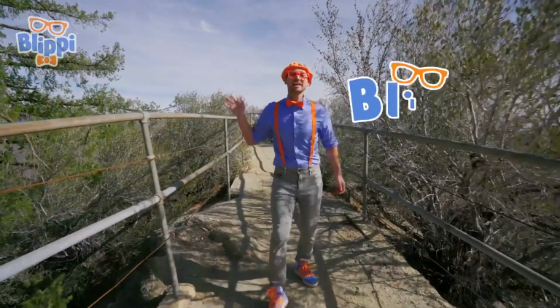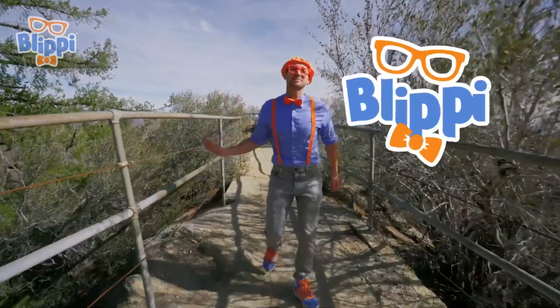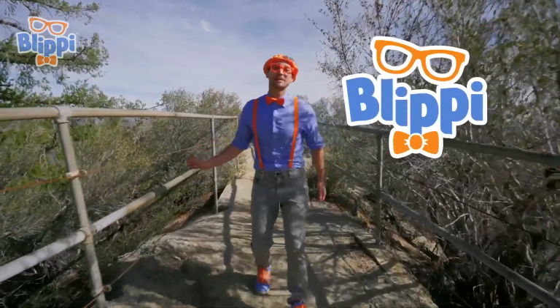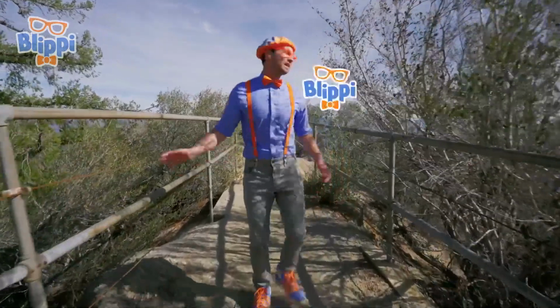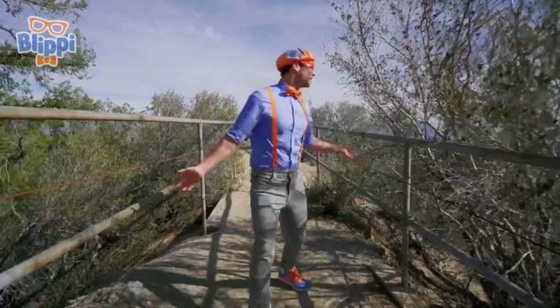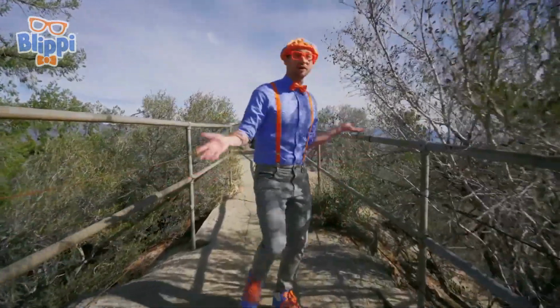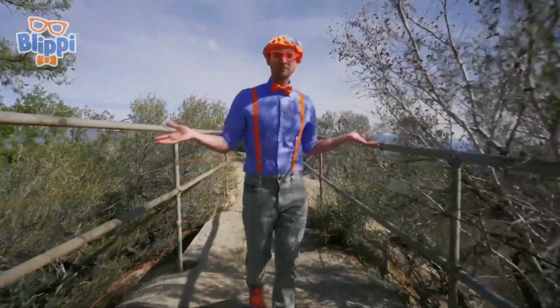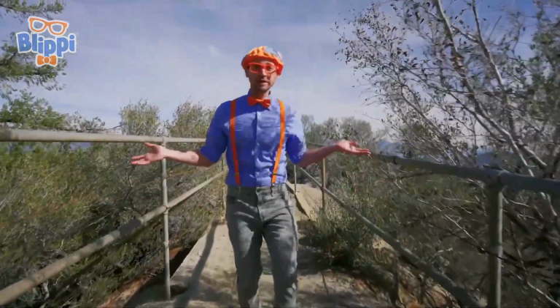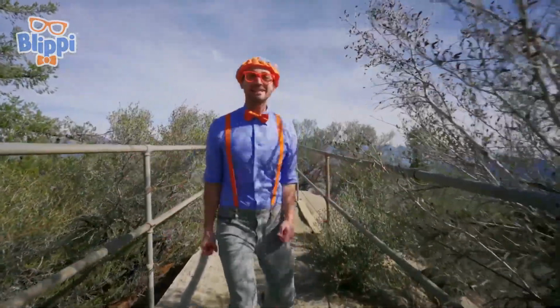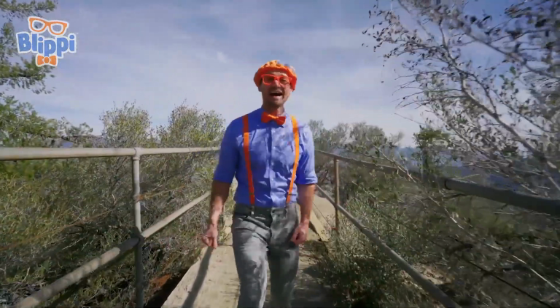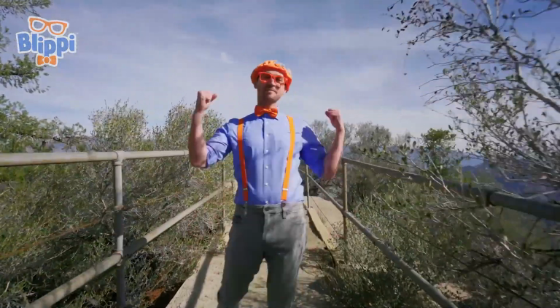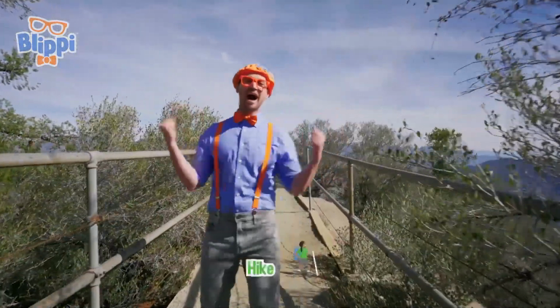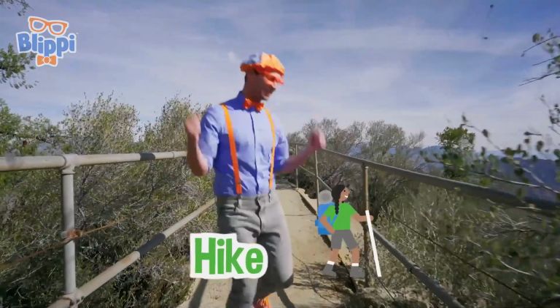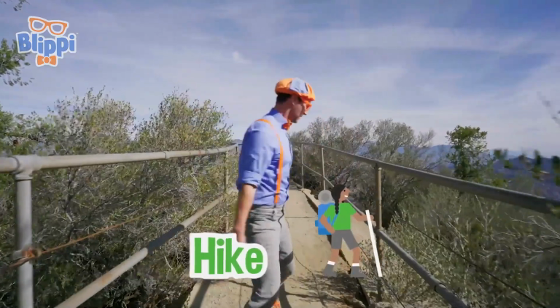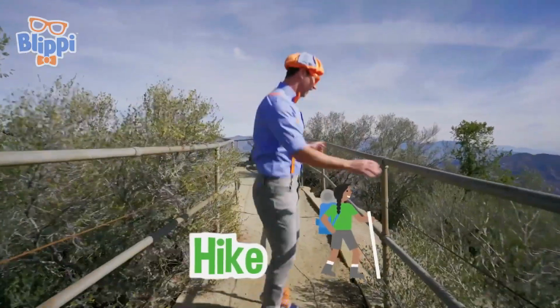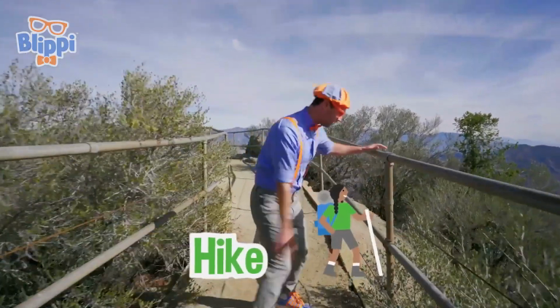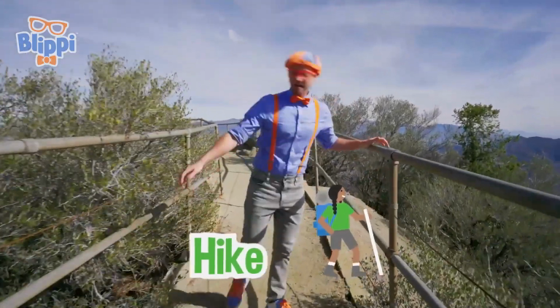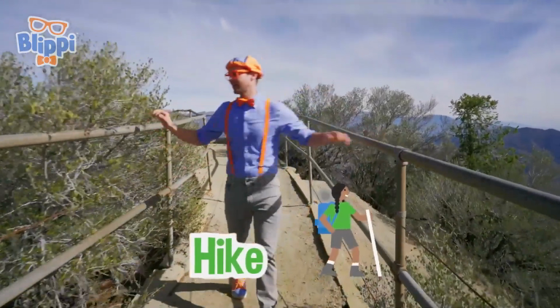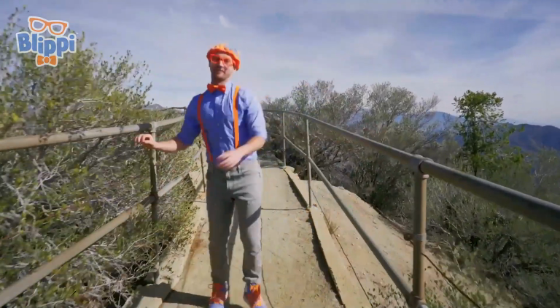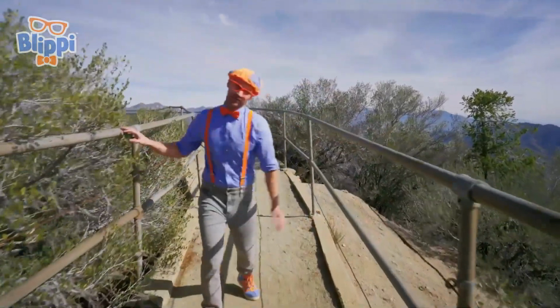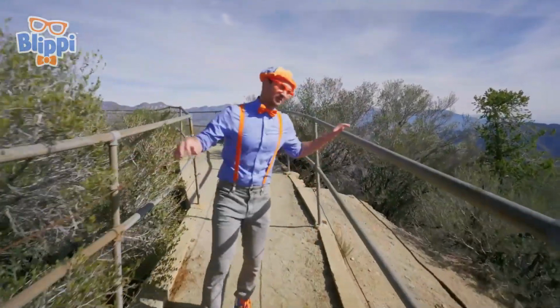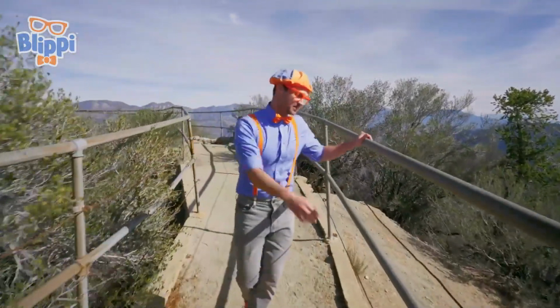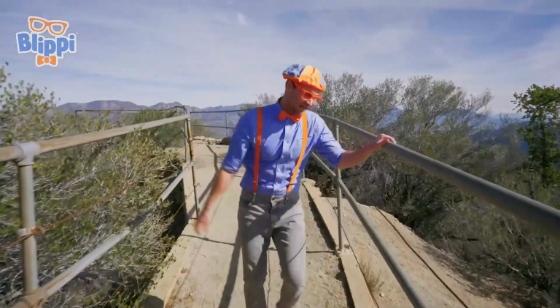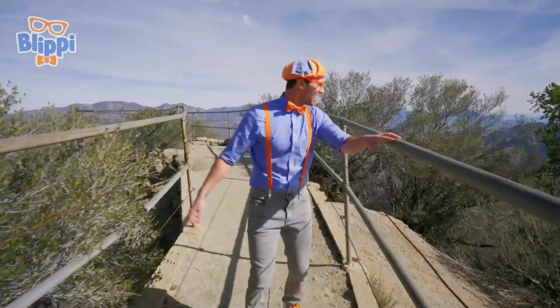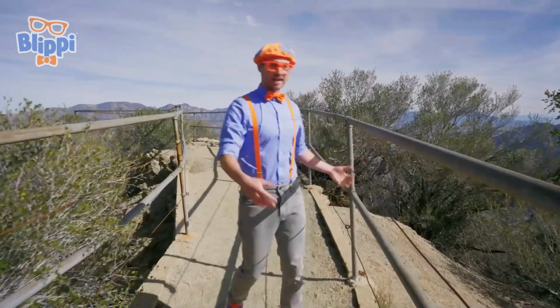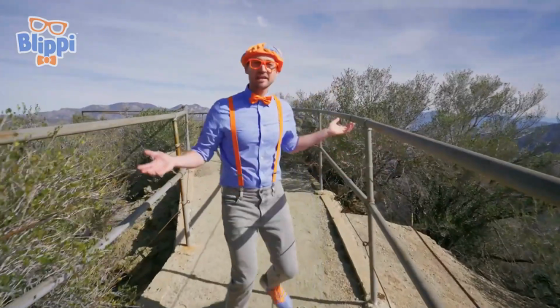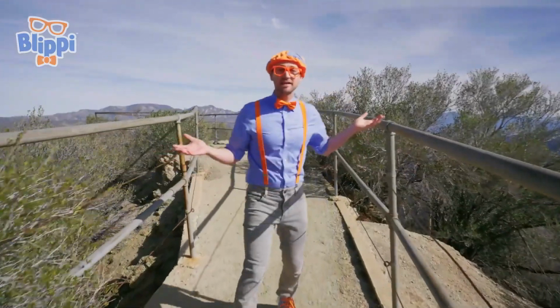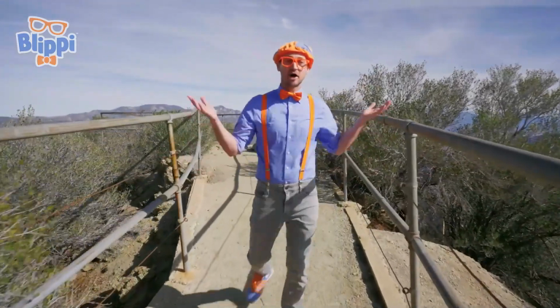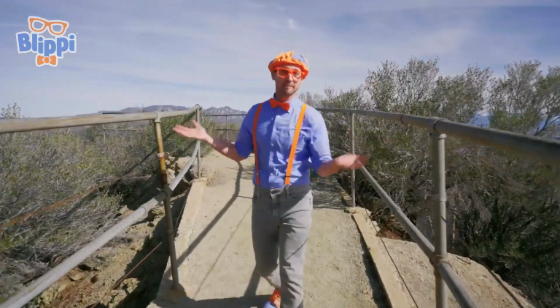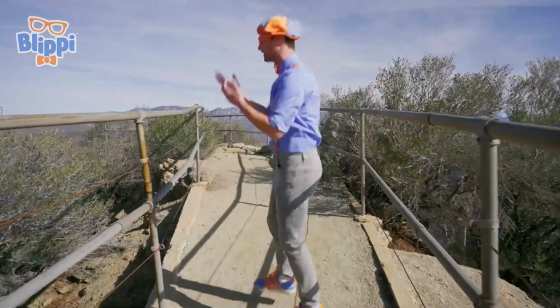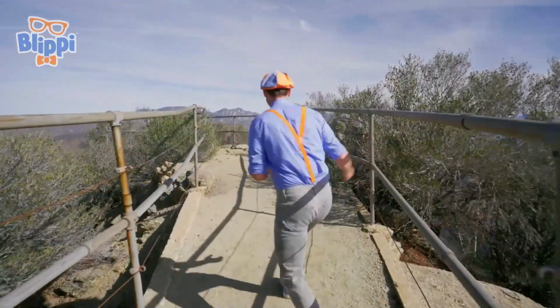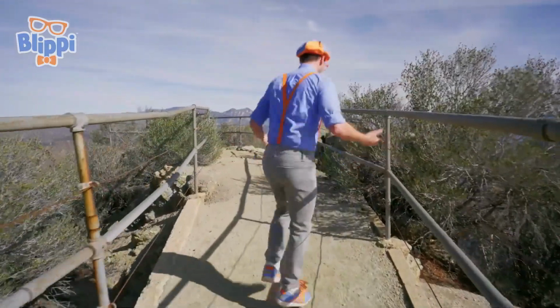It's me, Blippi, and look at what I'm doing! I'm on a hike! I've been hiking for a very long time today, and I think I made it to the top of a mountain!